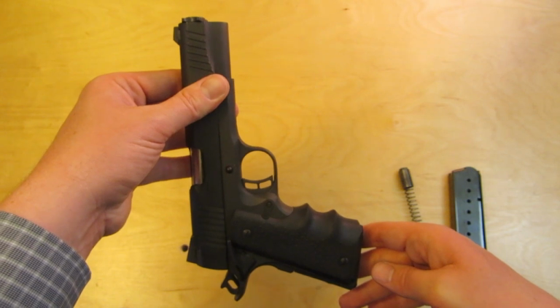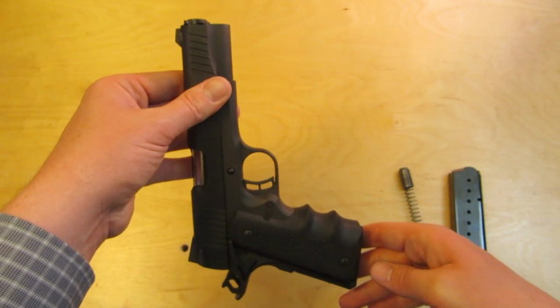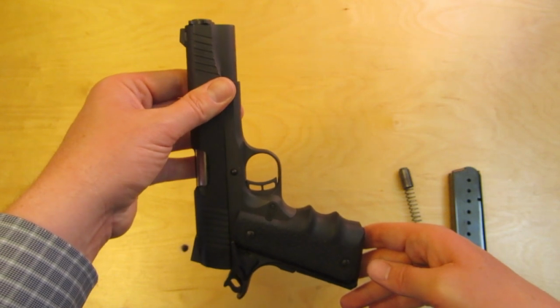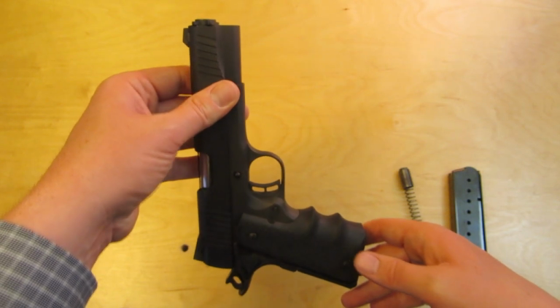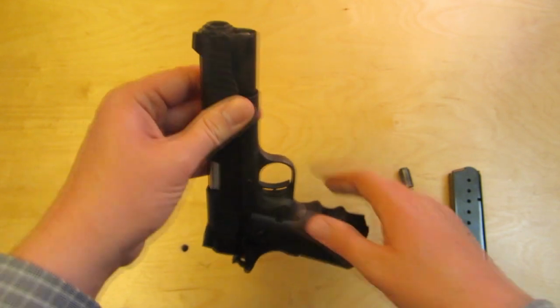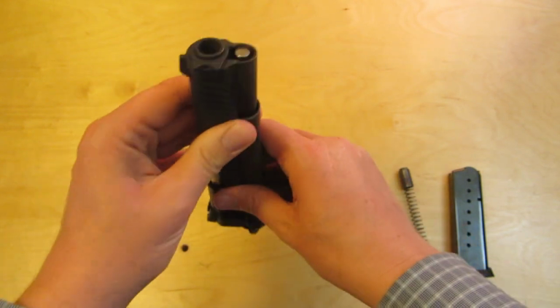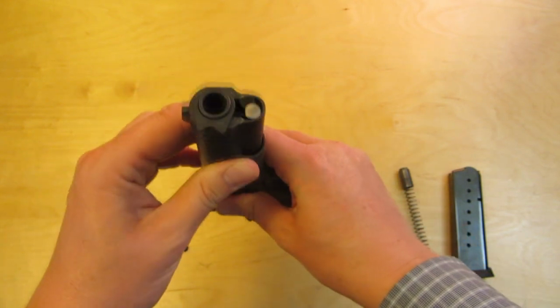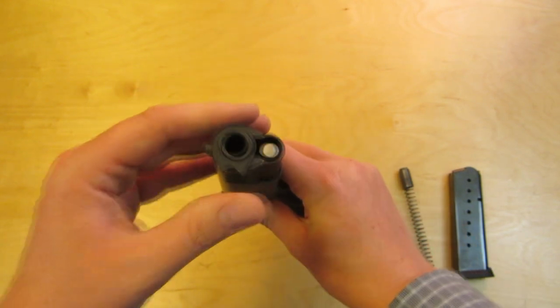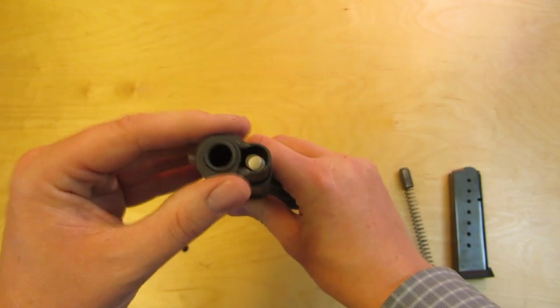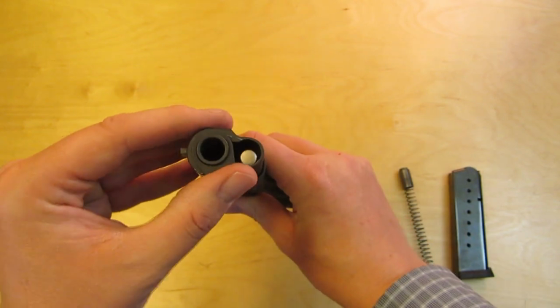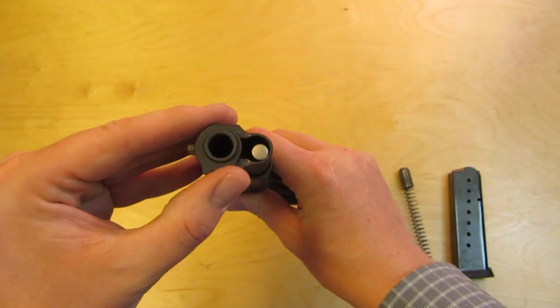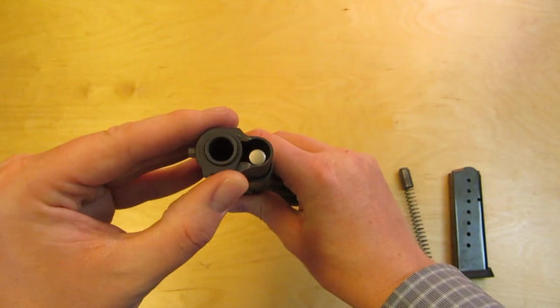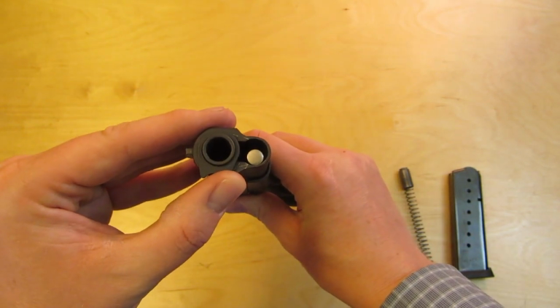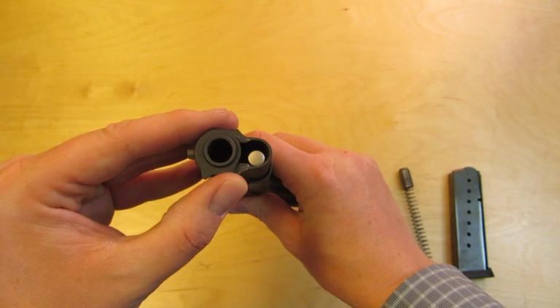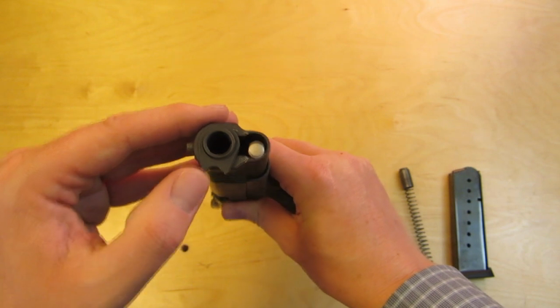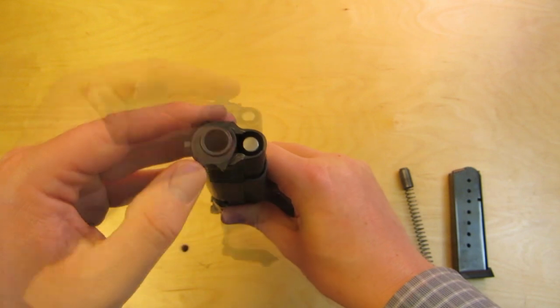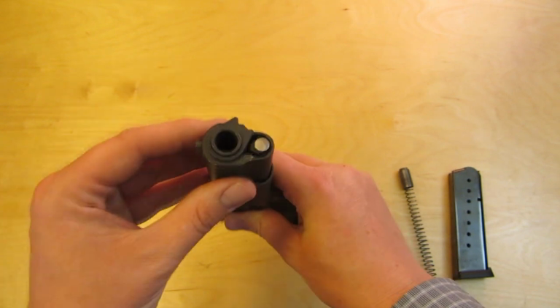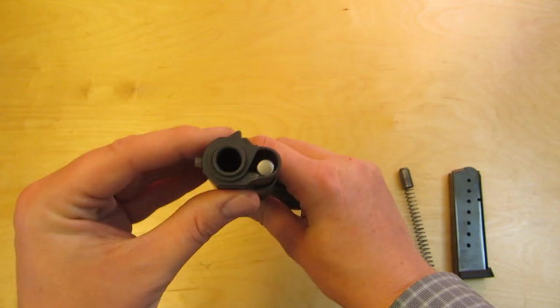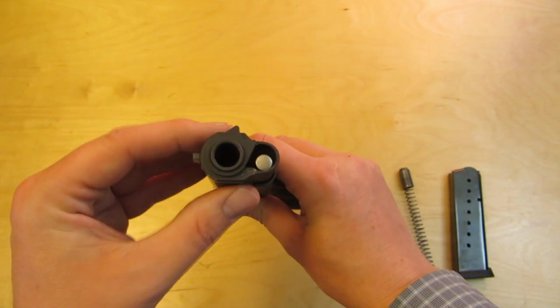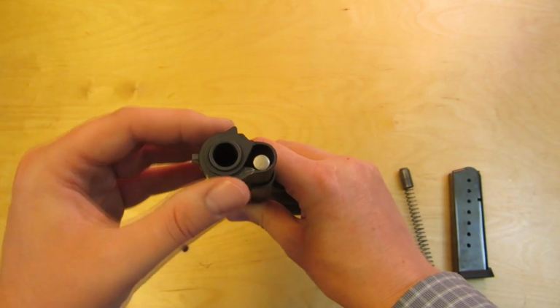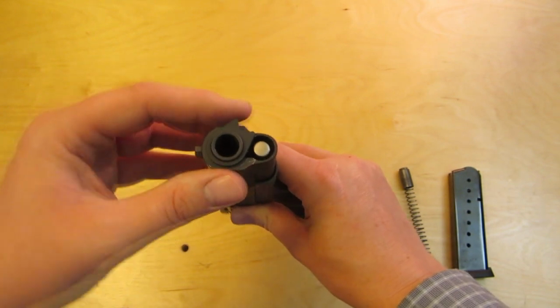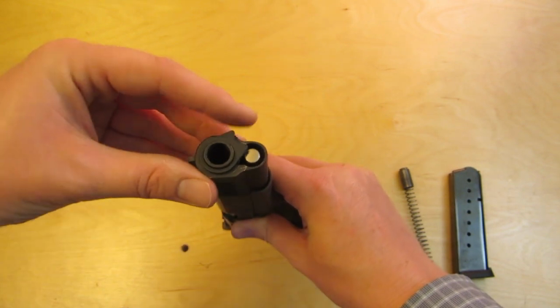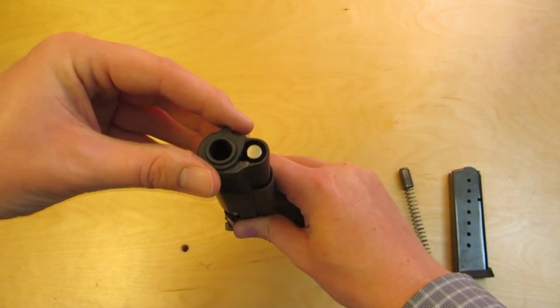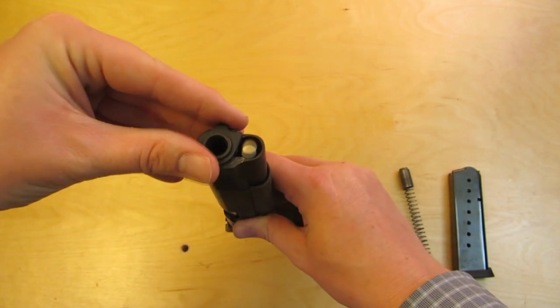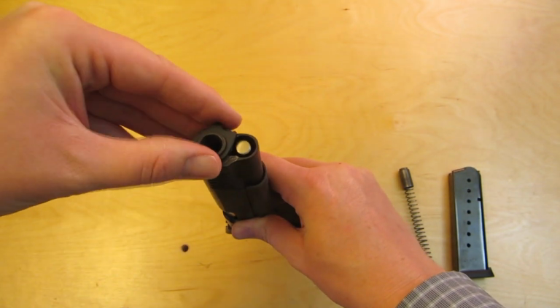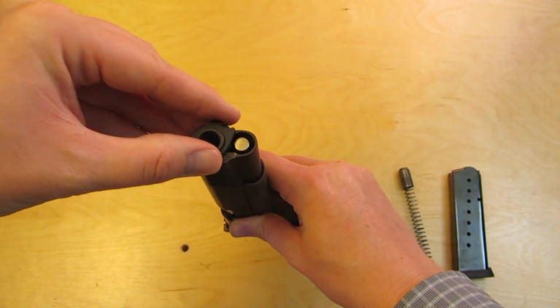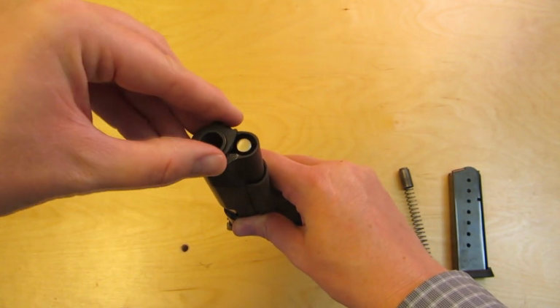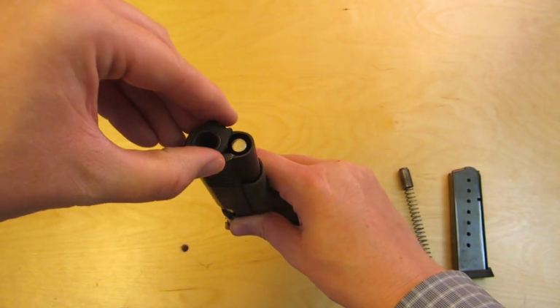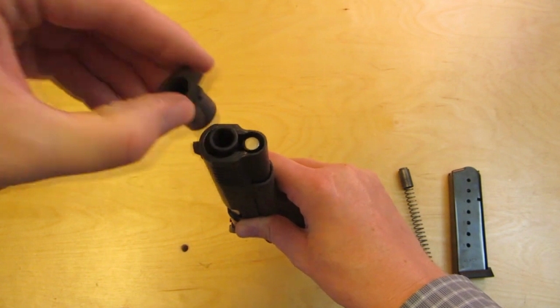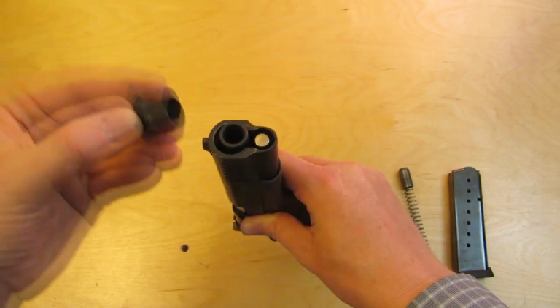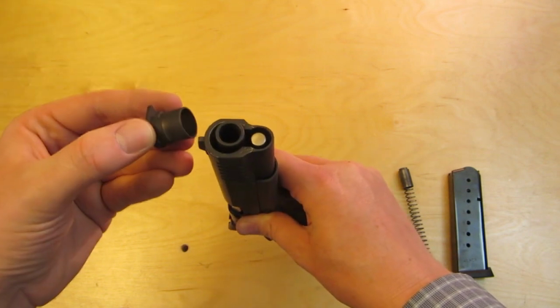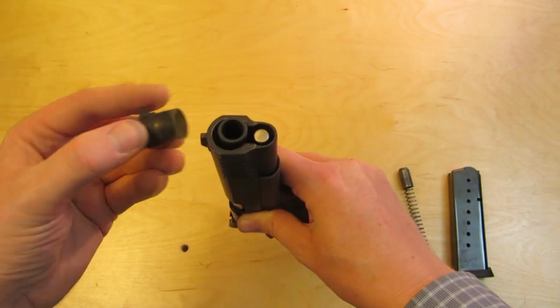So when the gun is in the shape of an L, the bushing comes towards you to pull the spring out, and then when you slide it away from you, you can go ahead and pick the bushing up and pull it out of the gun.